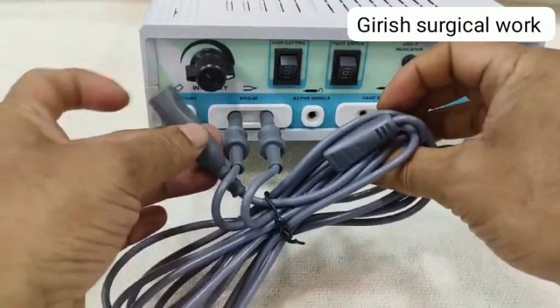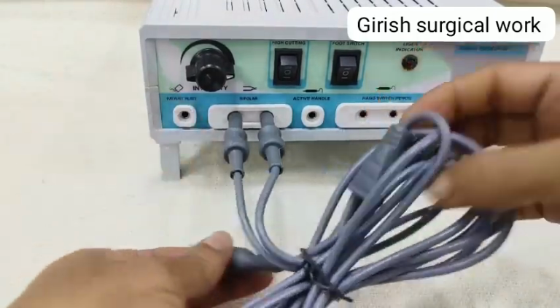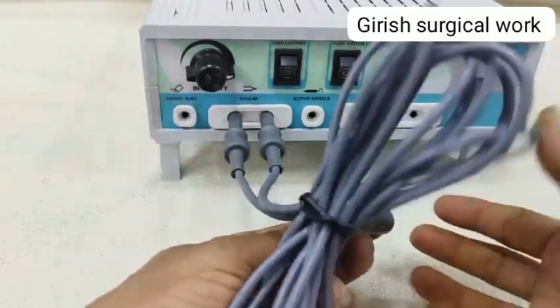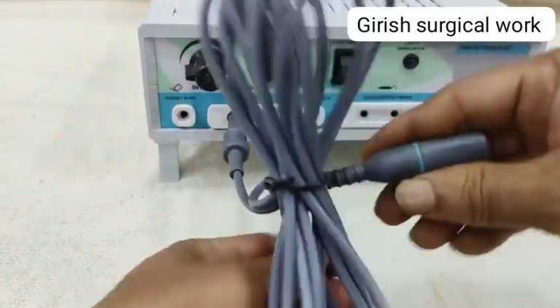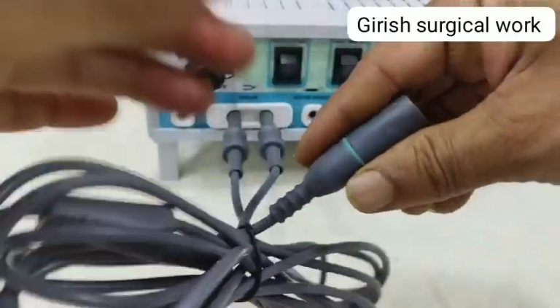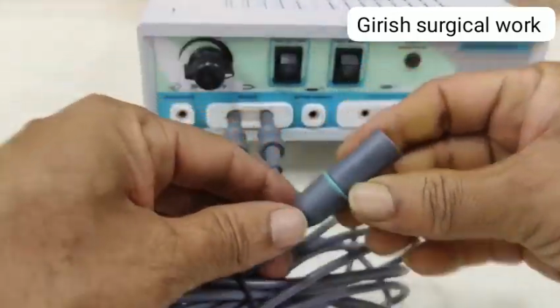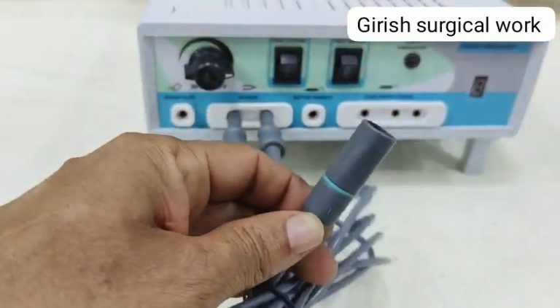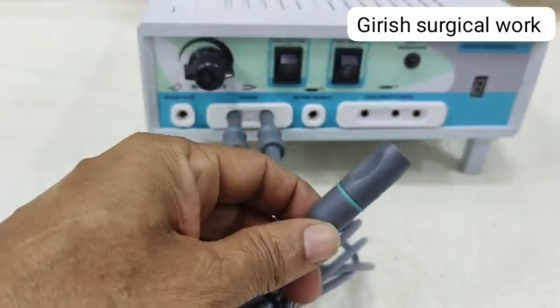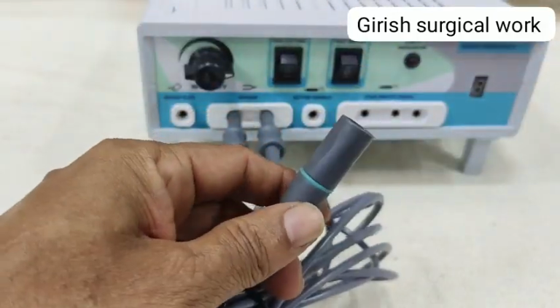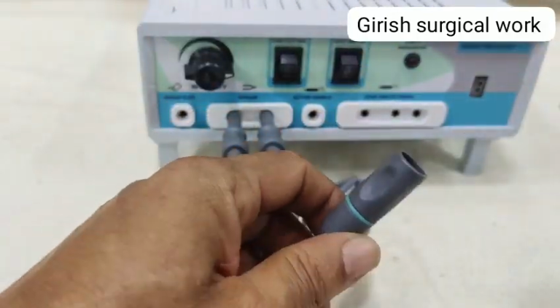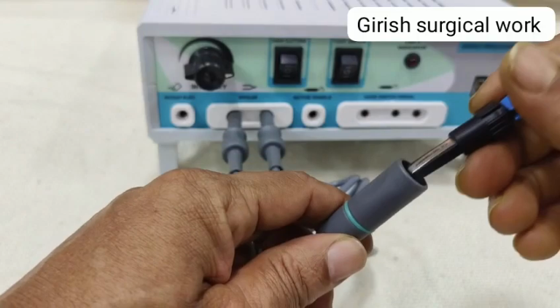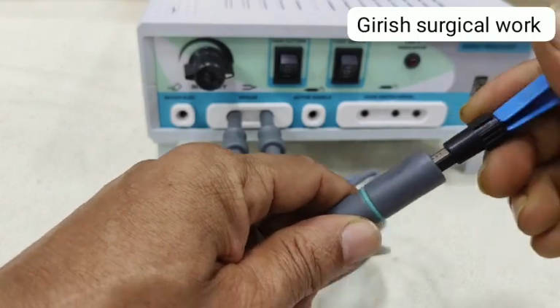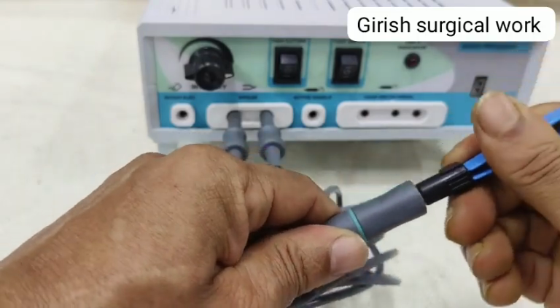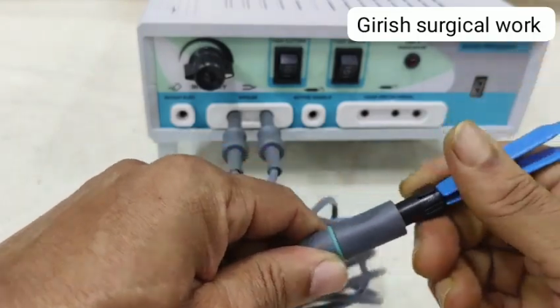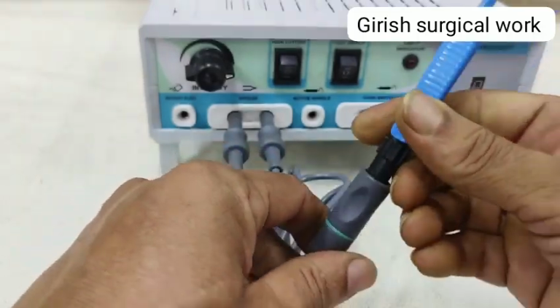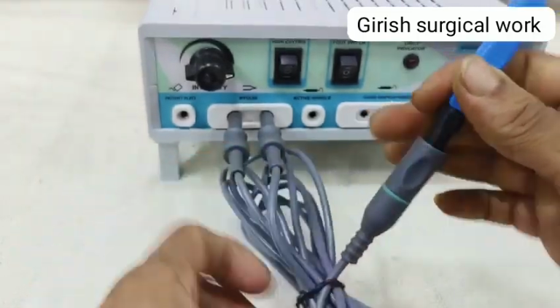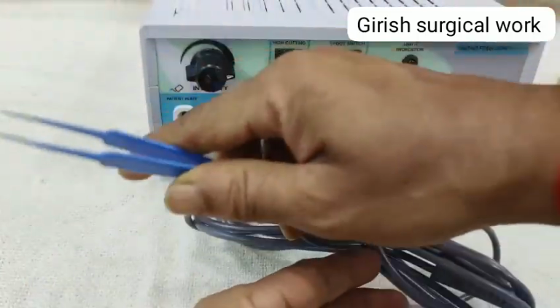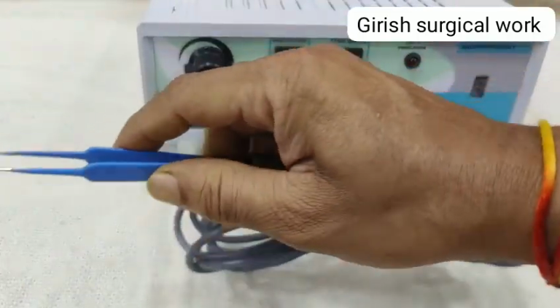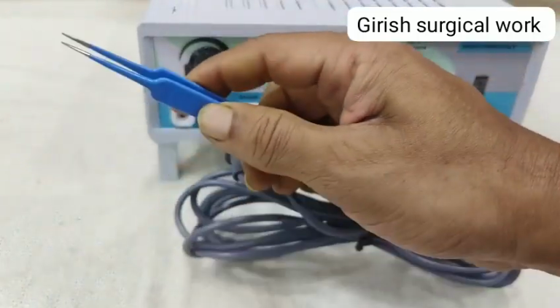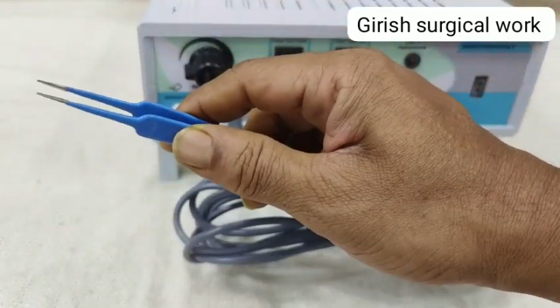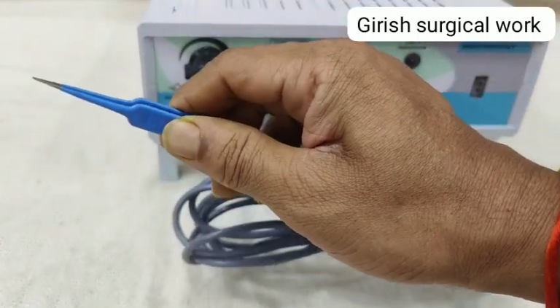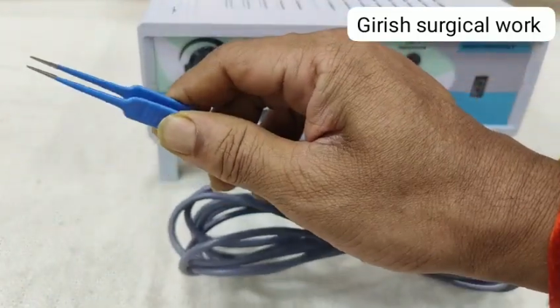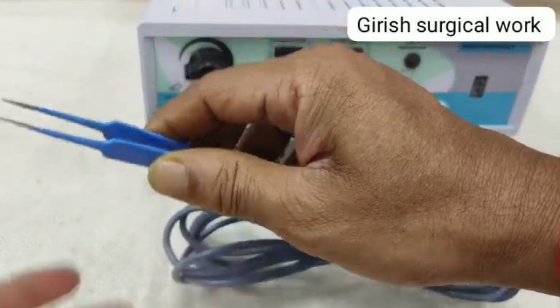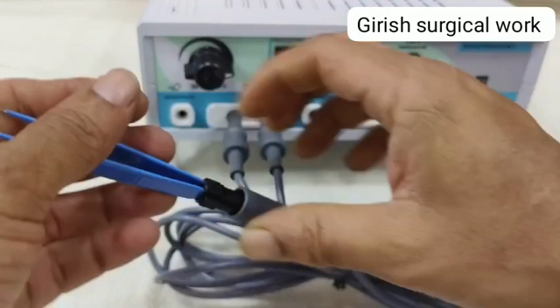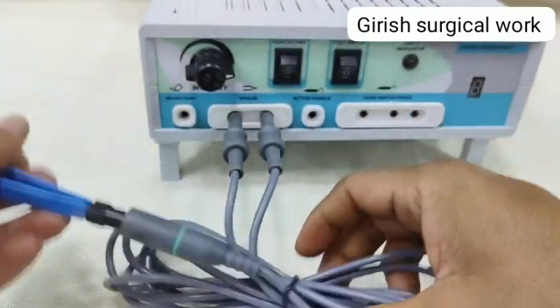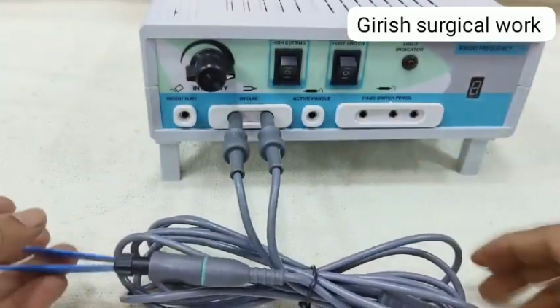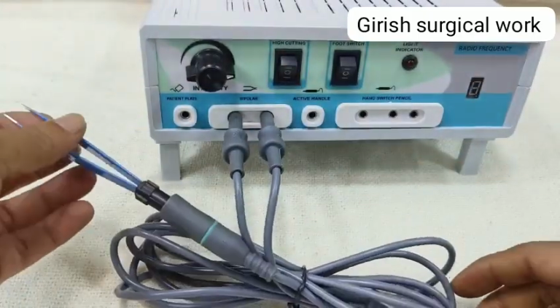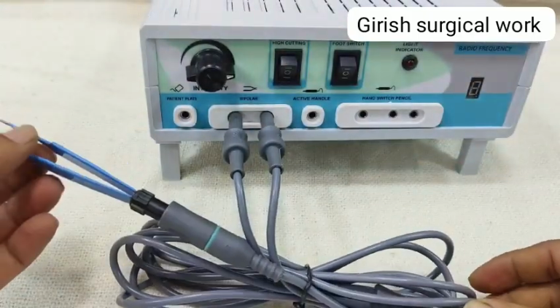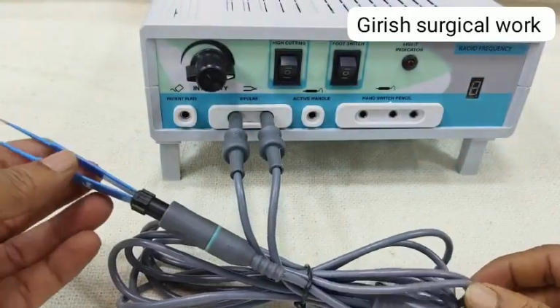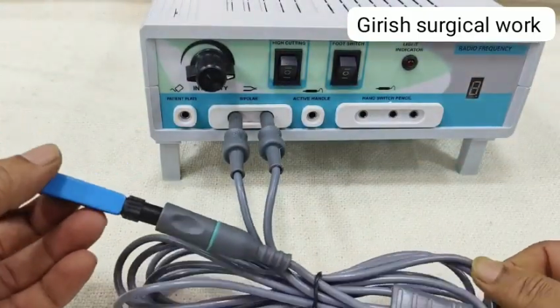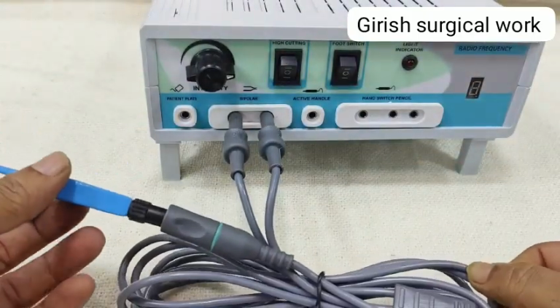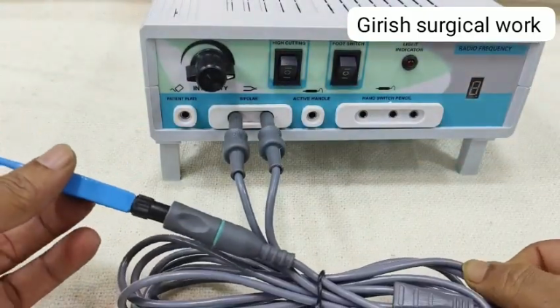At the other end, in this connector, you have to insert the bipolar forceps. So this is how the bipolar cable is being used.